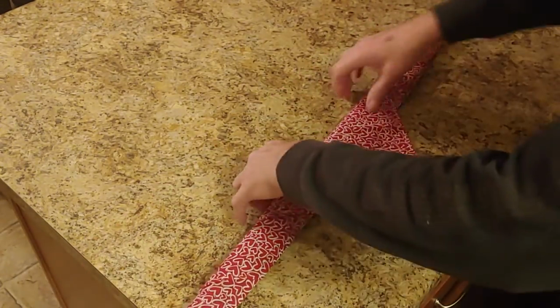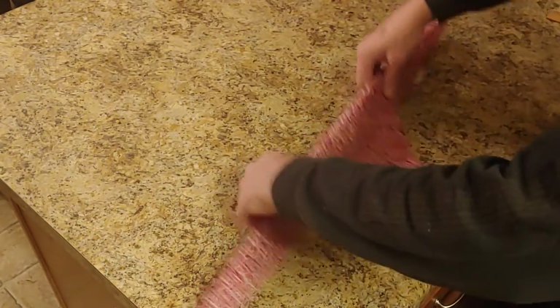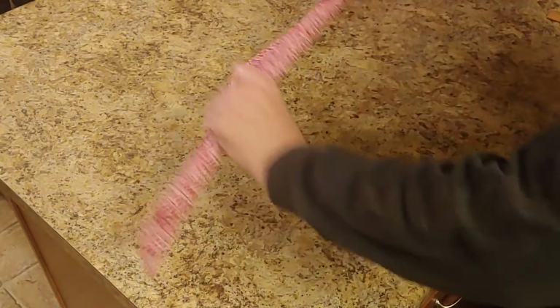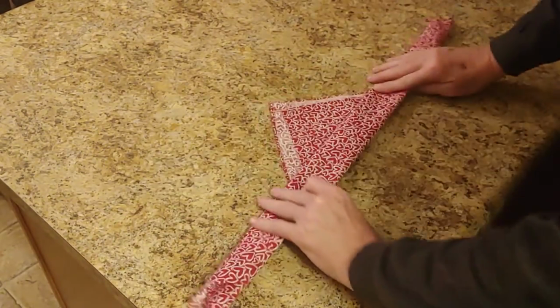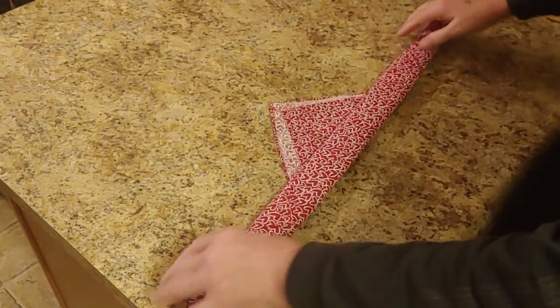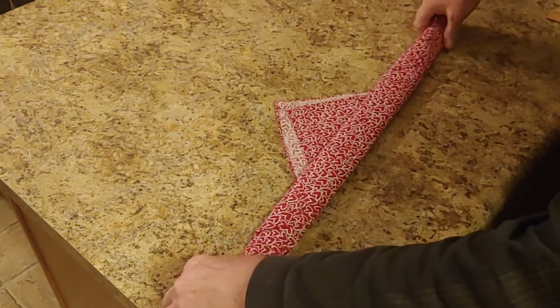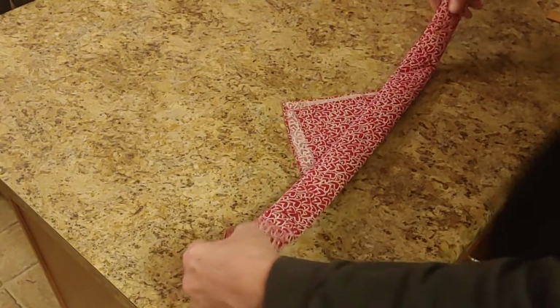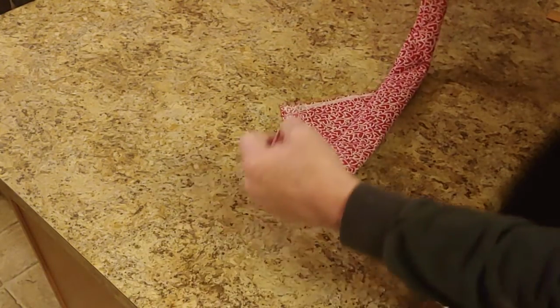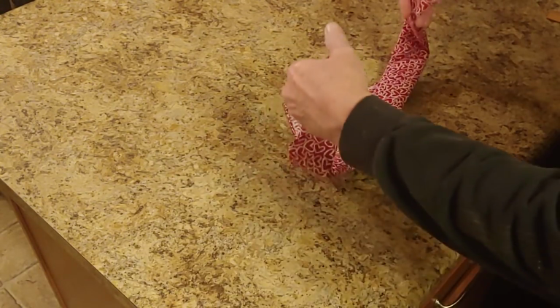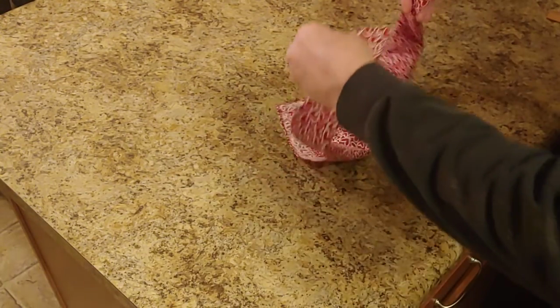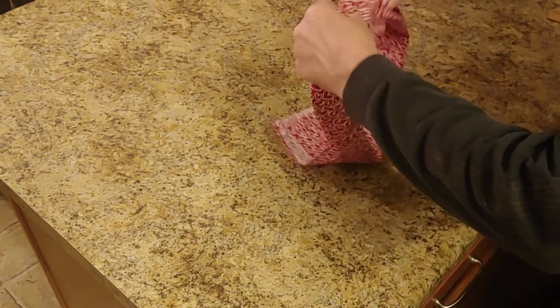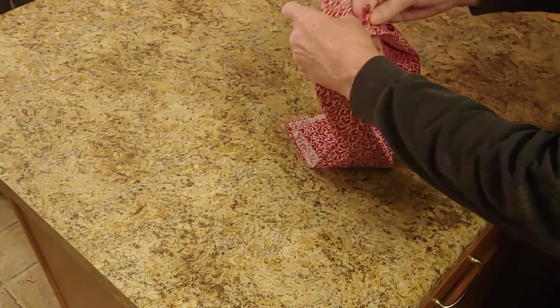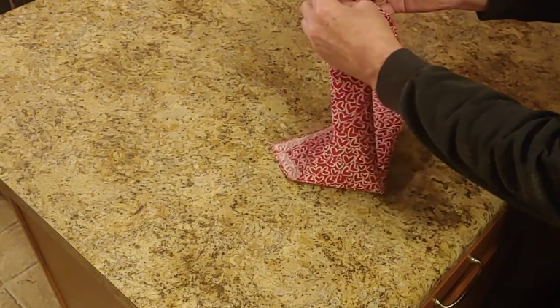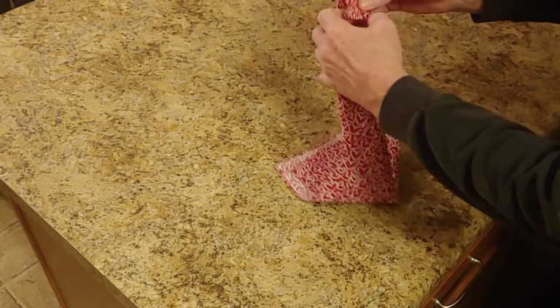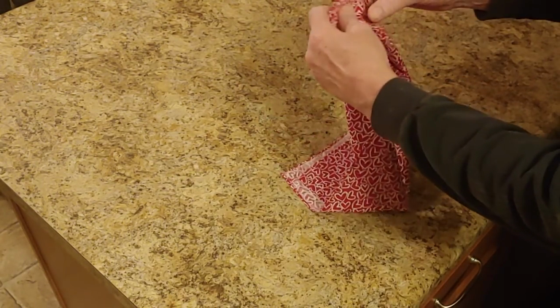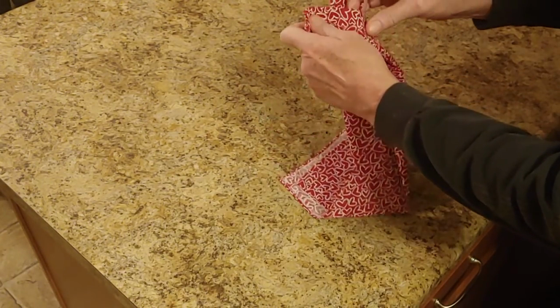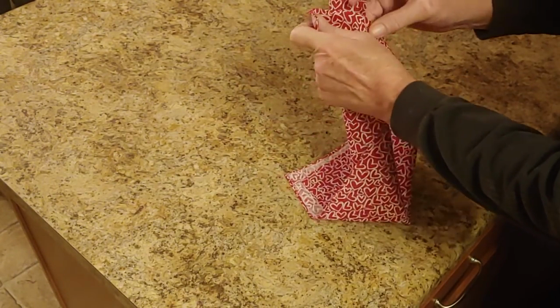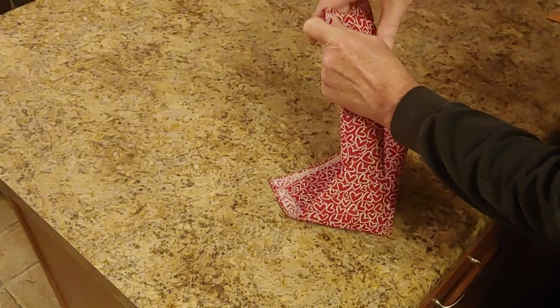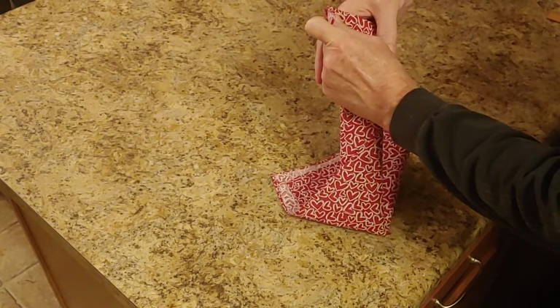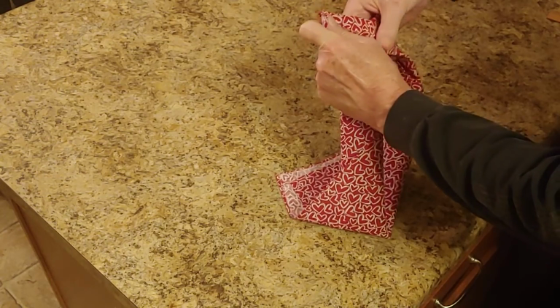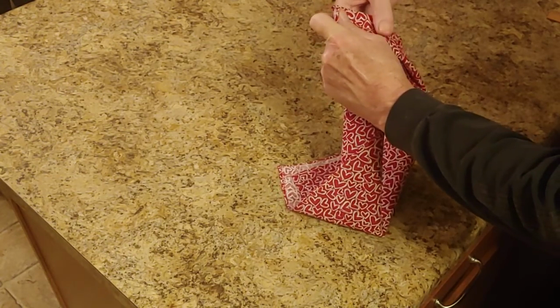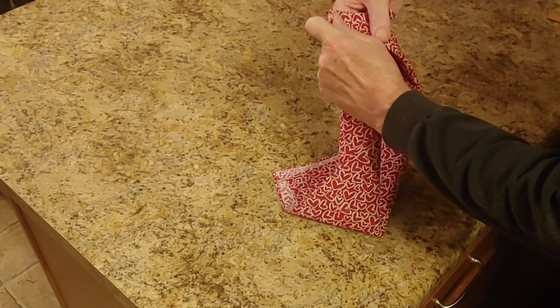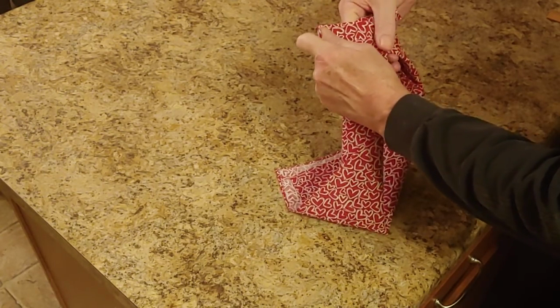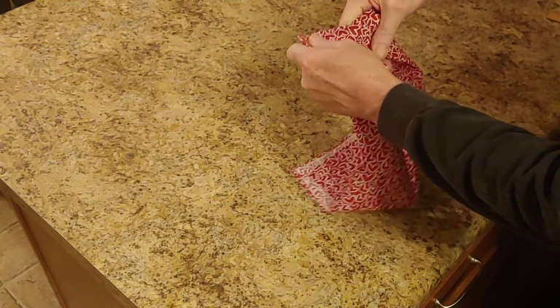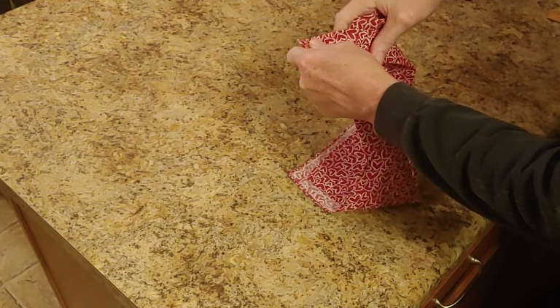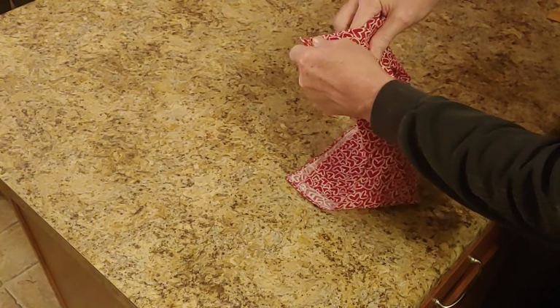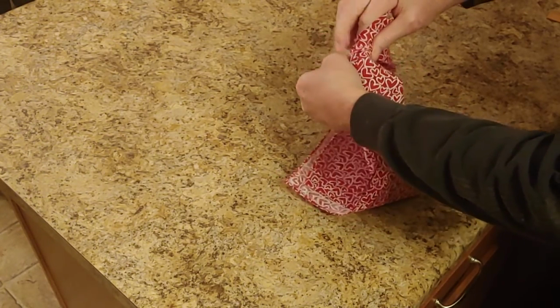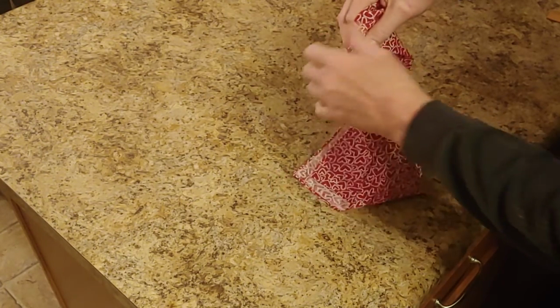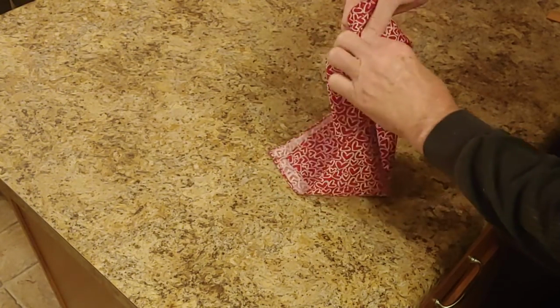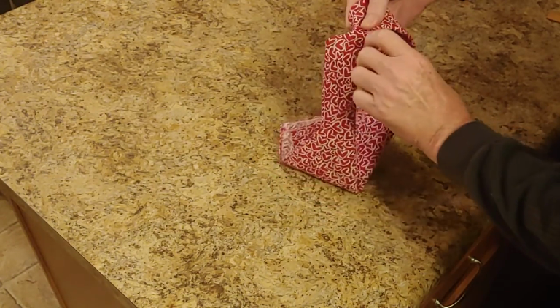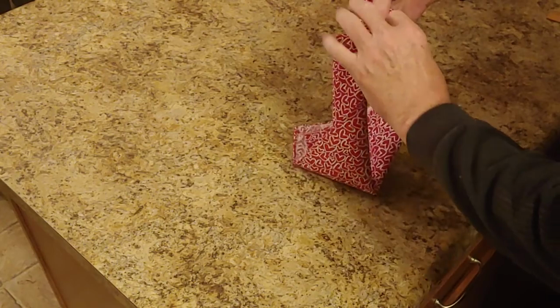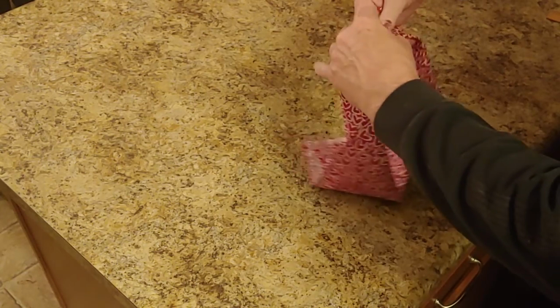So we're going to put it back over. And the way I tie it is a simple square knot — we're going to go over and under.